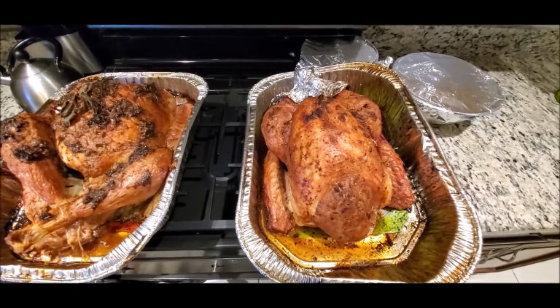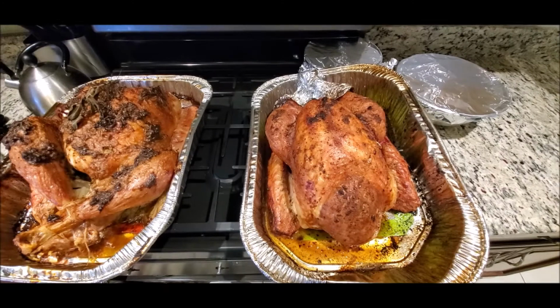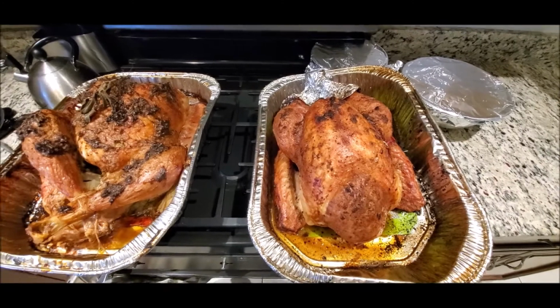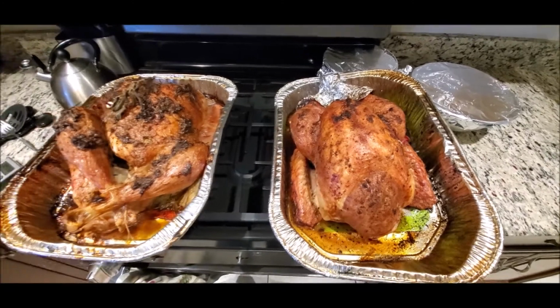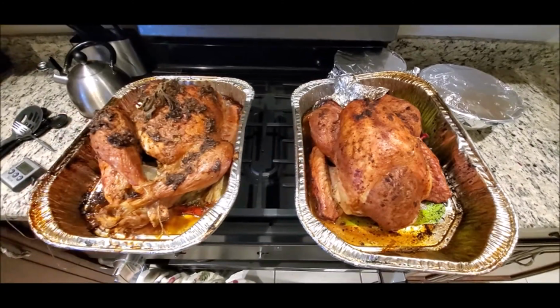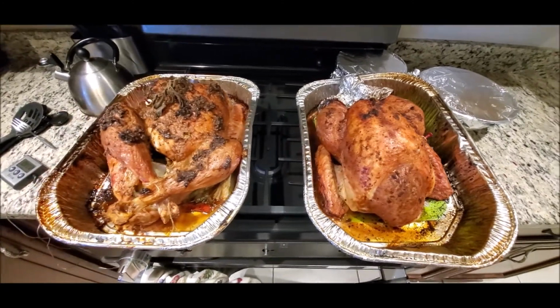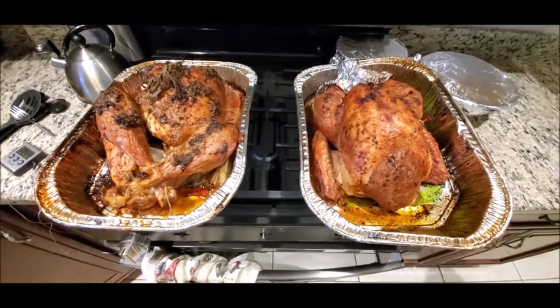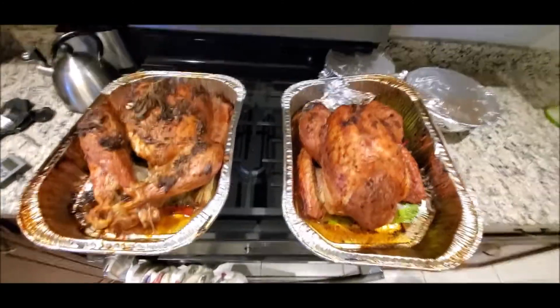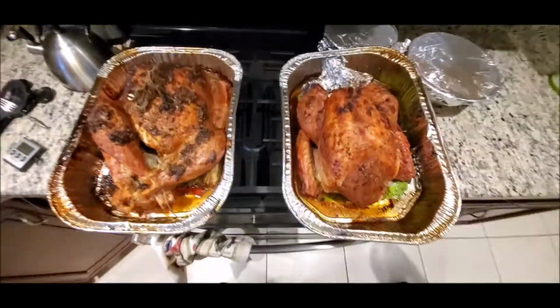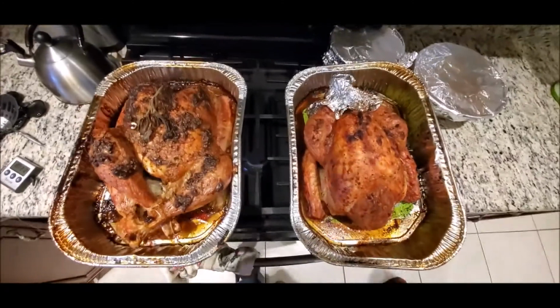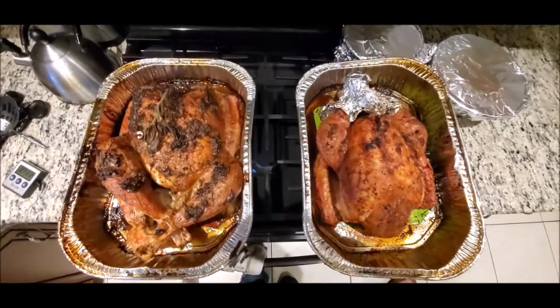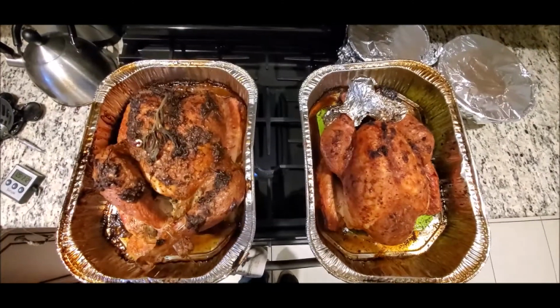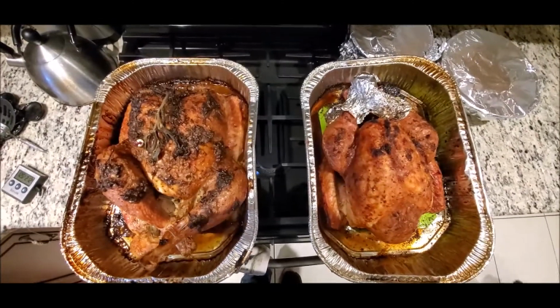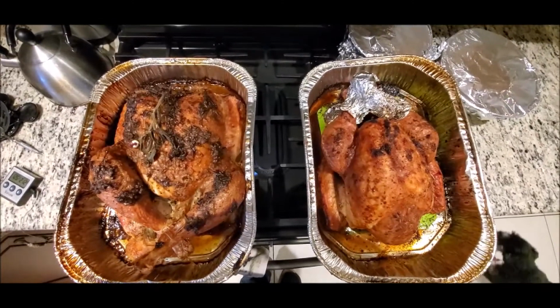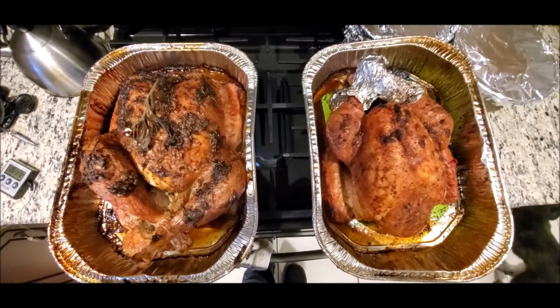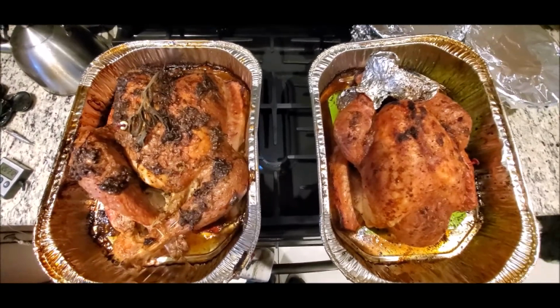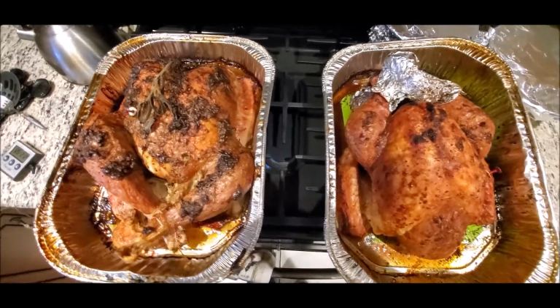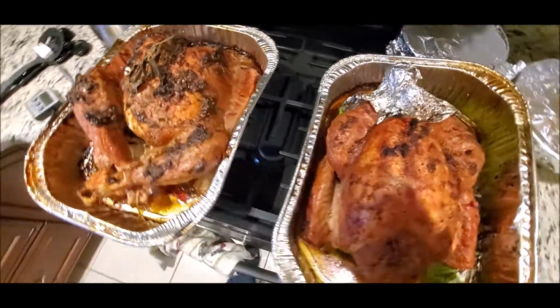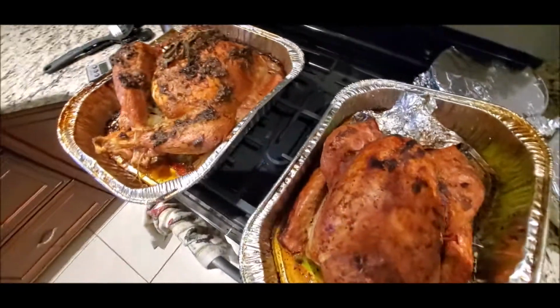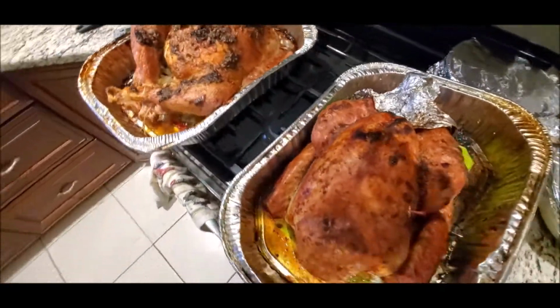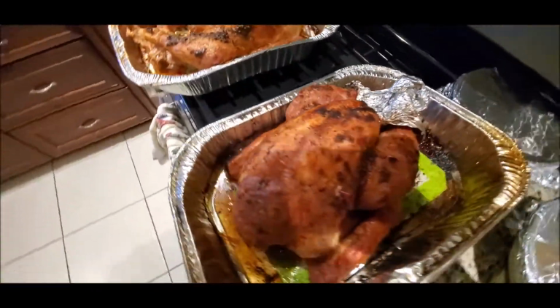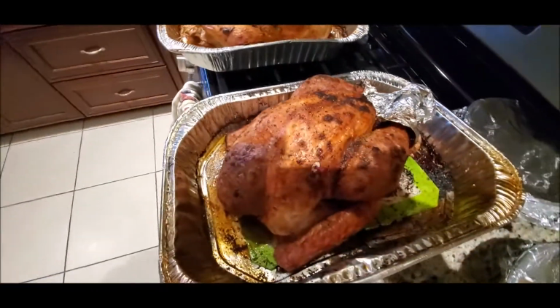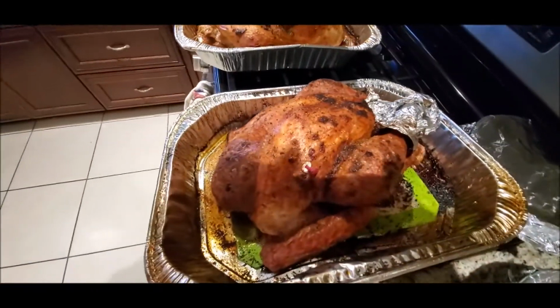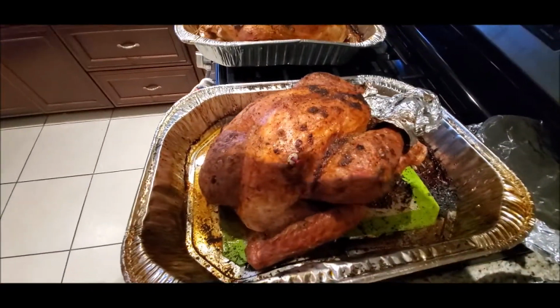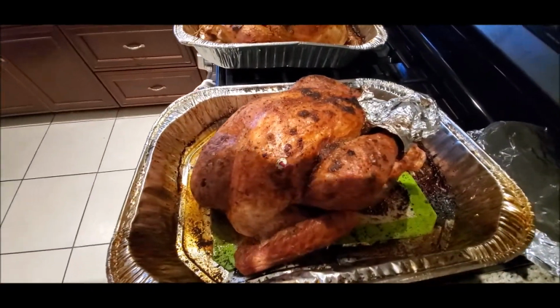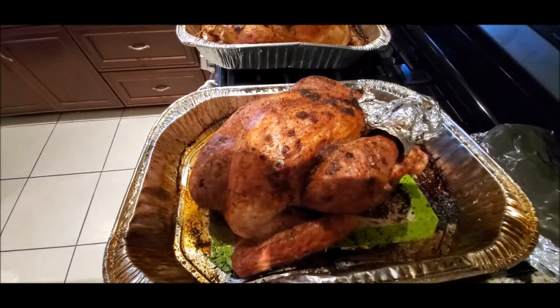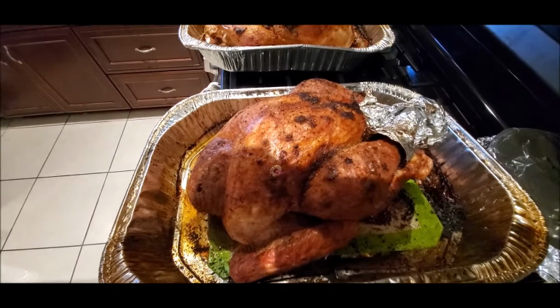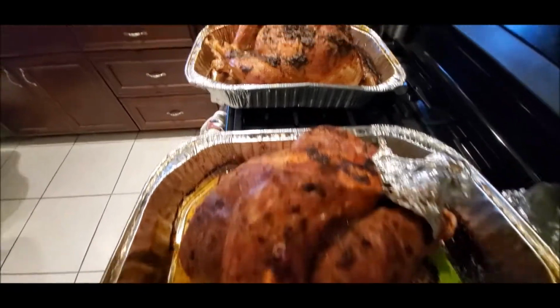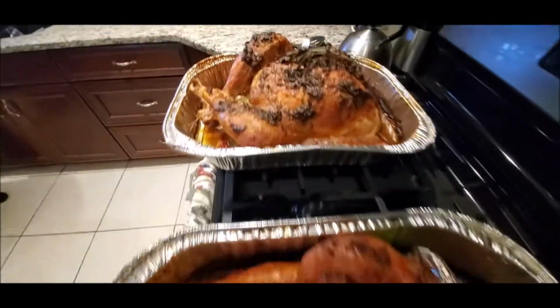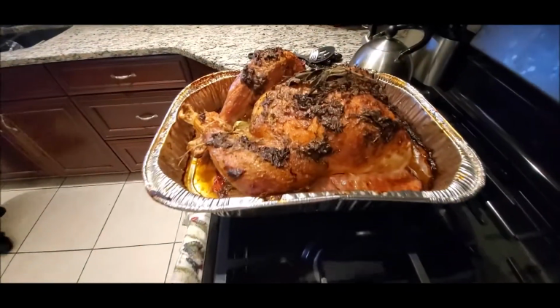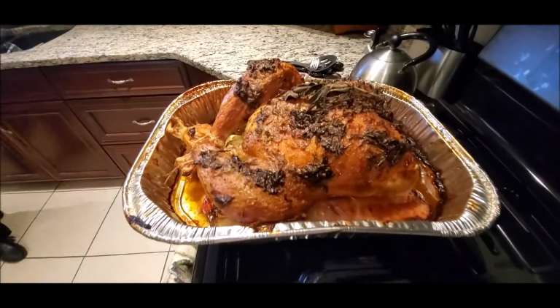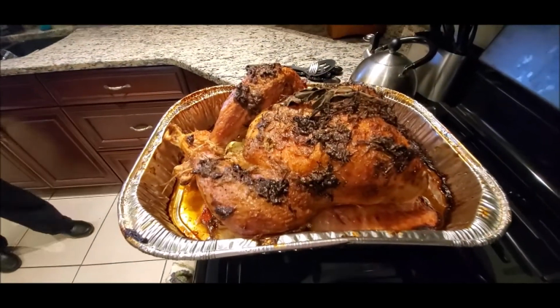All right, so here it is — the finished product. I still don't know how it's going to taste, but that's how it looks. Yummy!